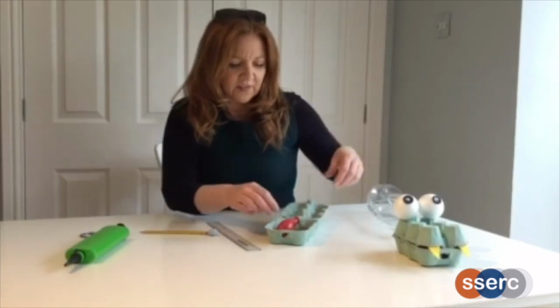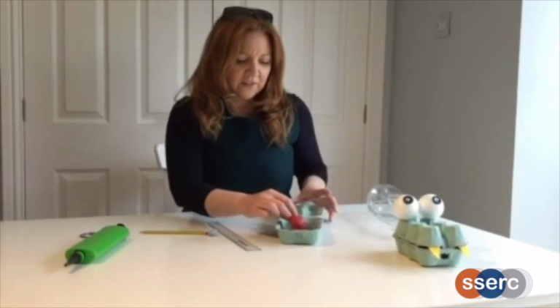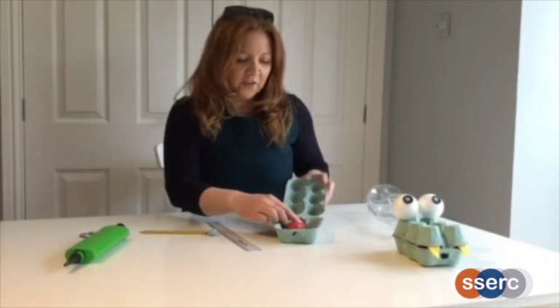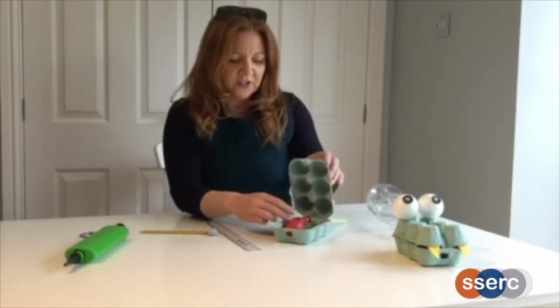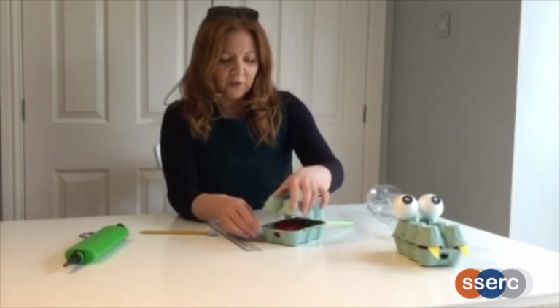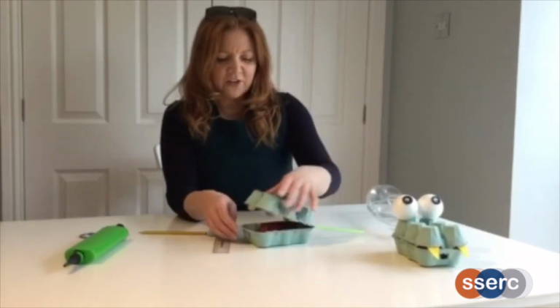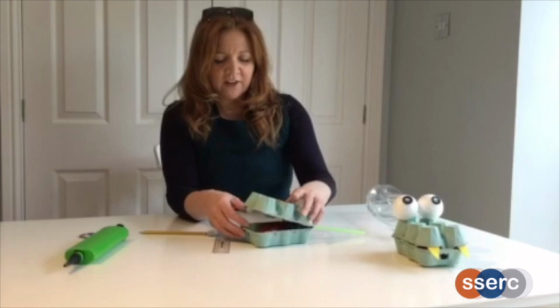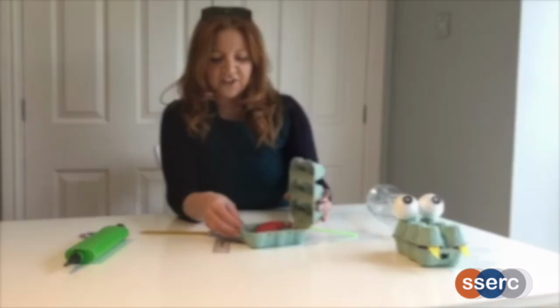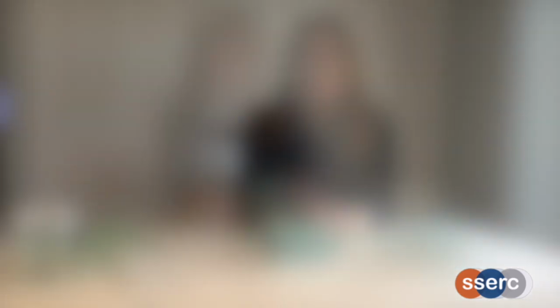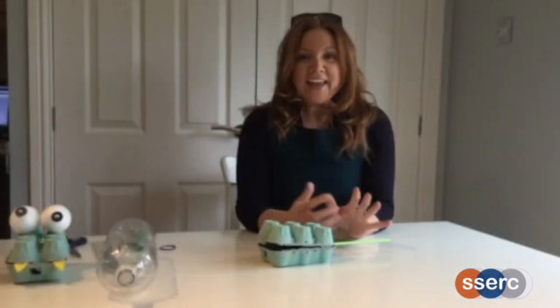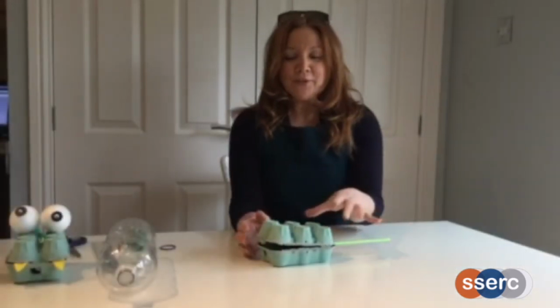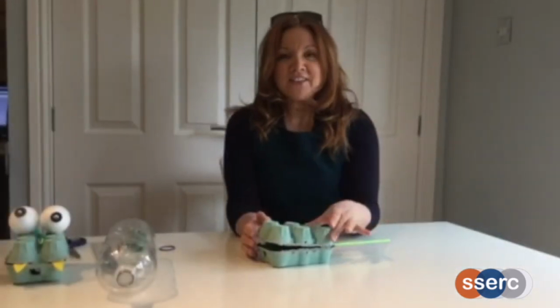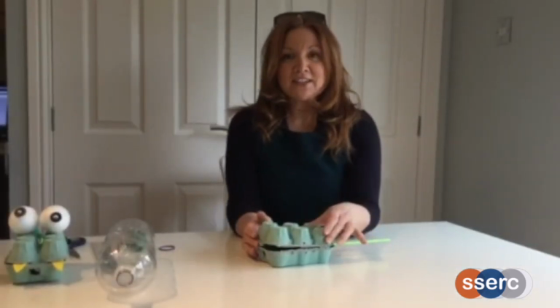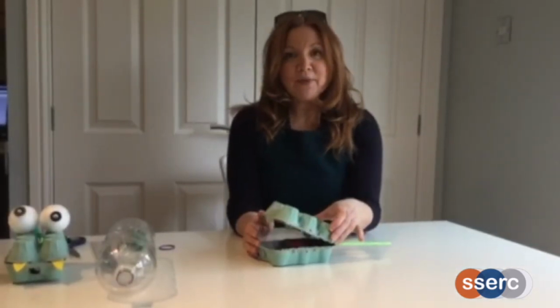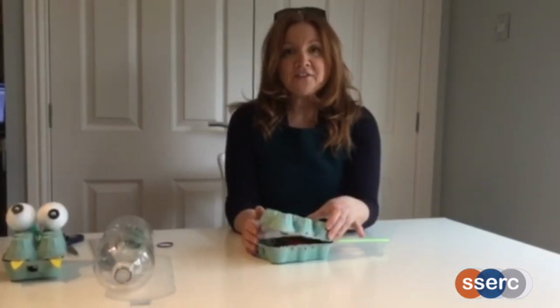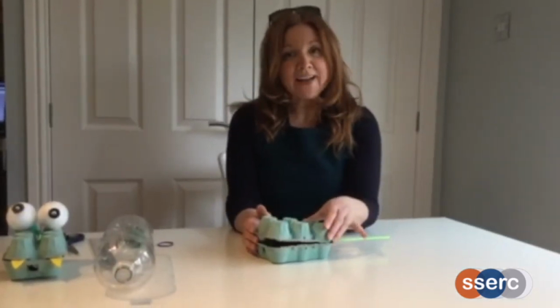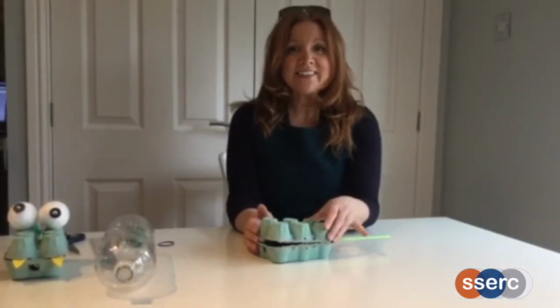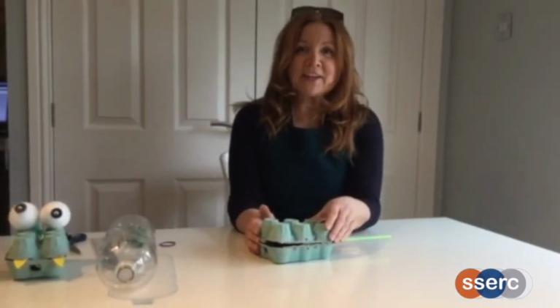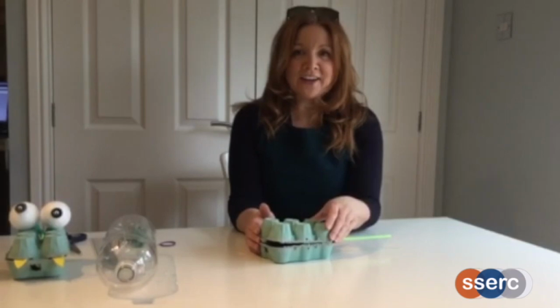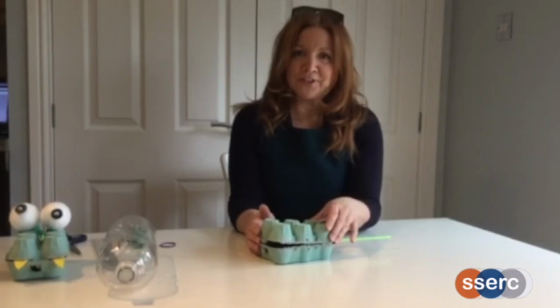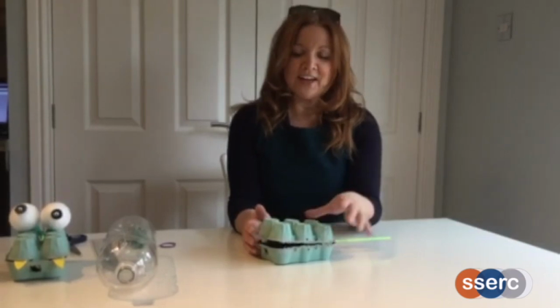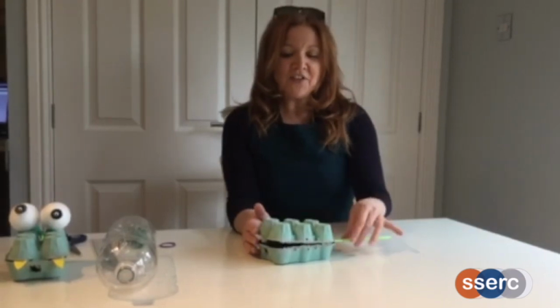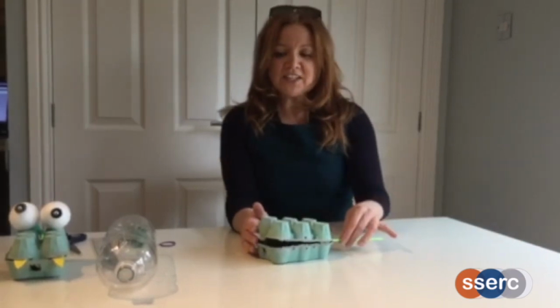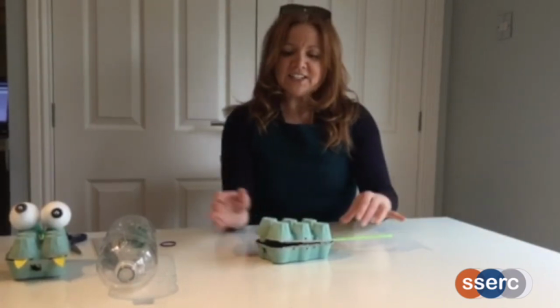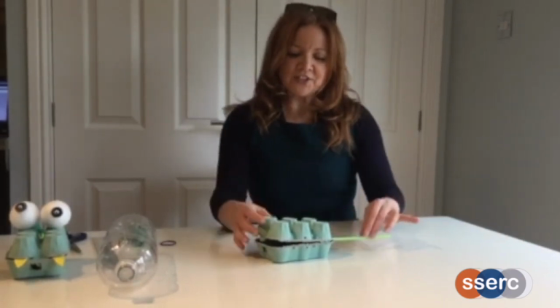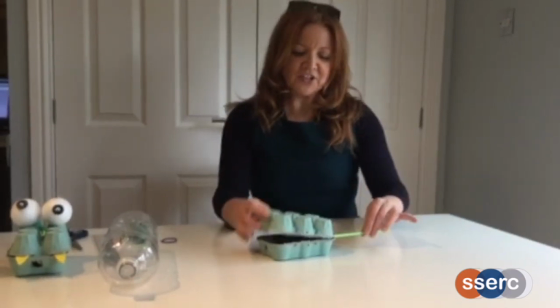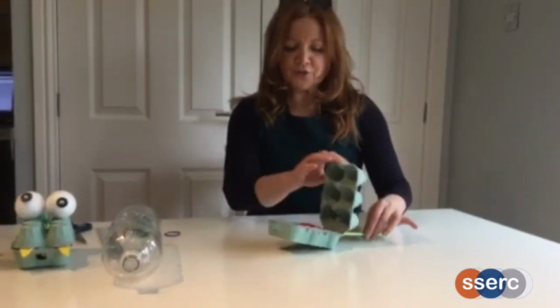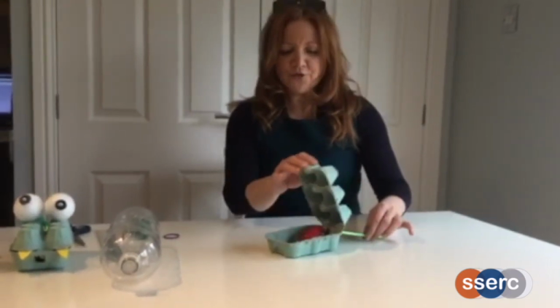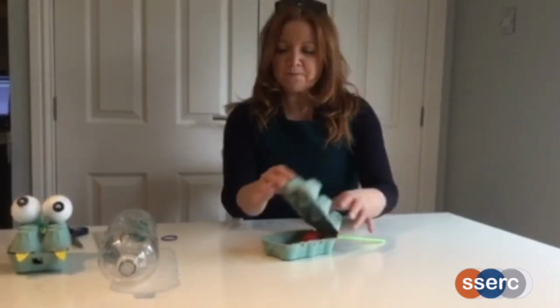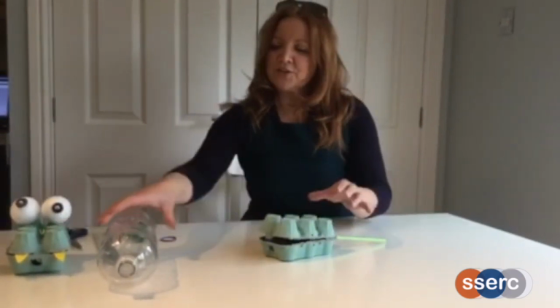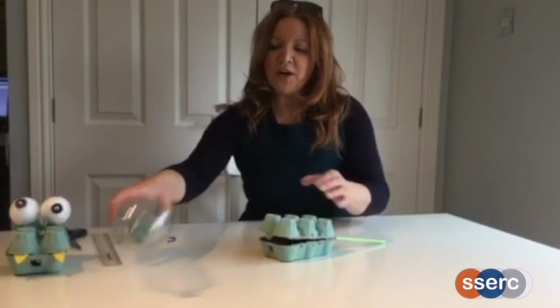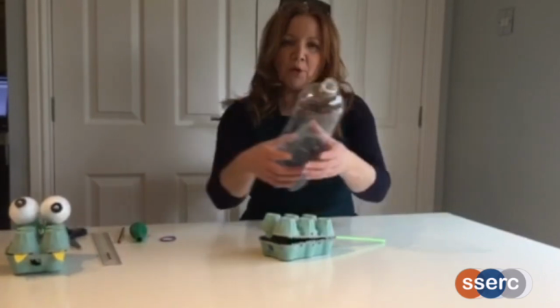That's the first part of Snappy Dragon finished. We're all set to make the next part of our pneumatic Snappy Dragon model - we're going to need to attach our straw to our bottle.